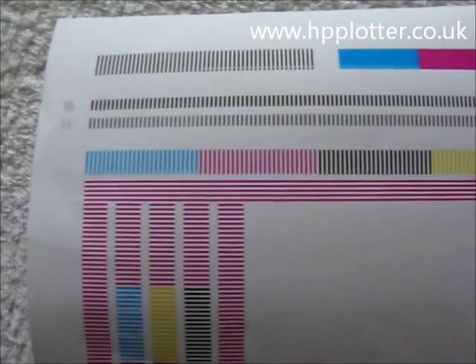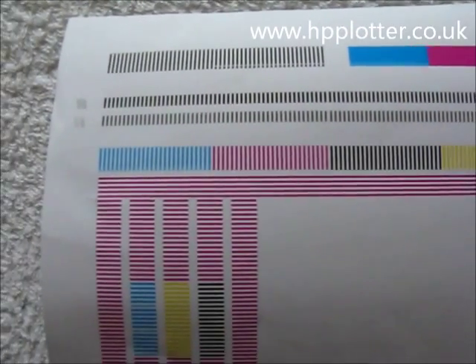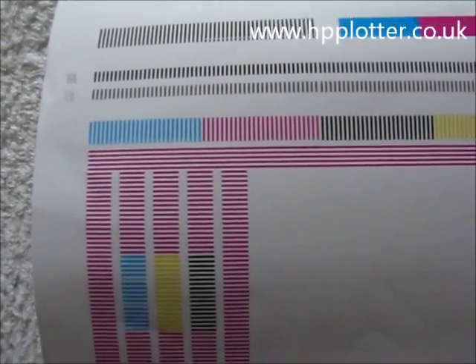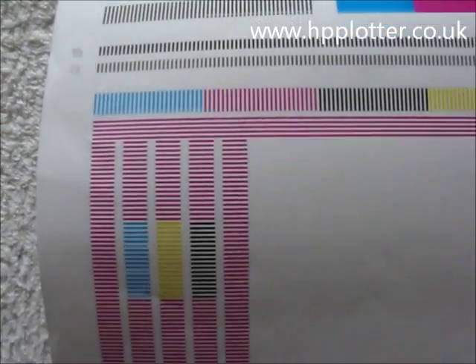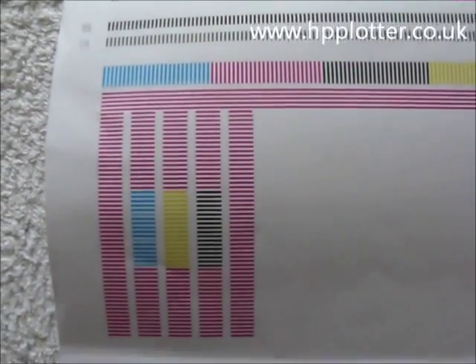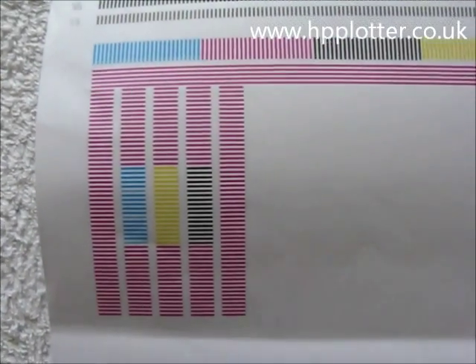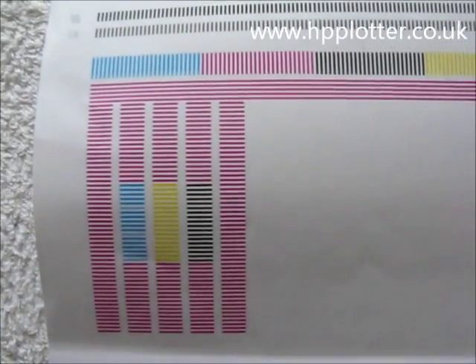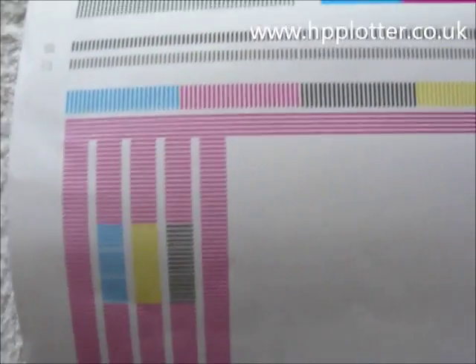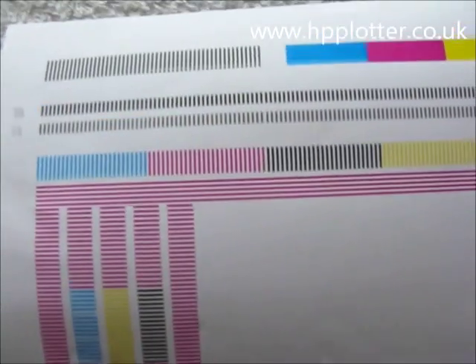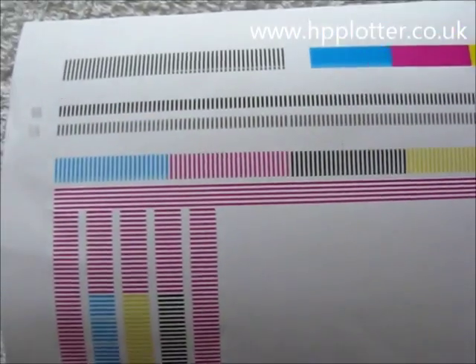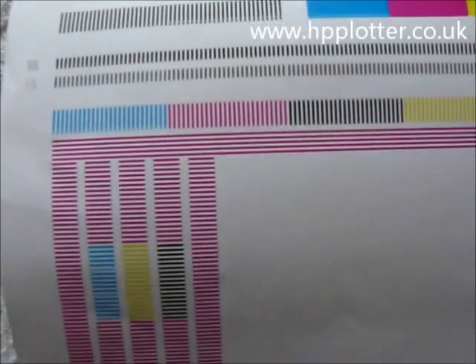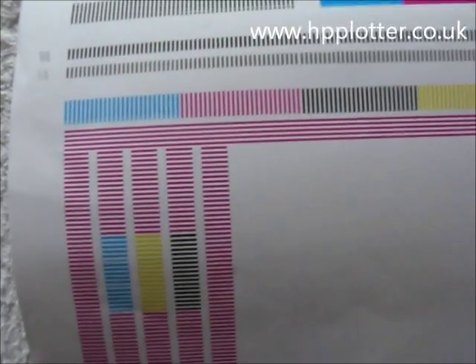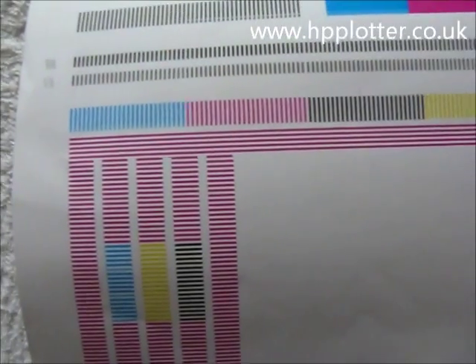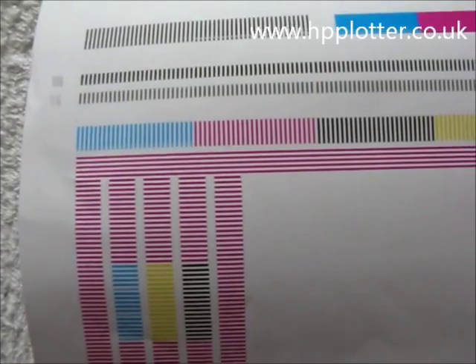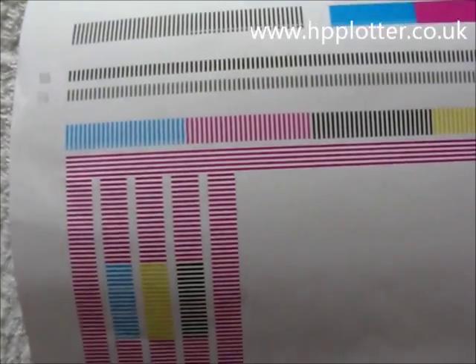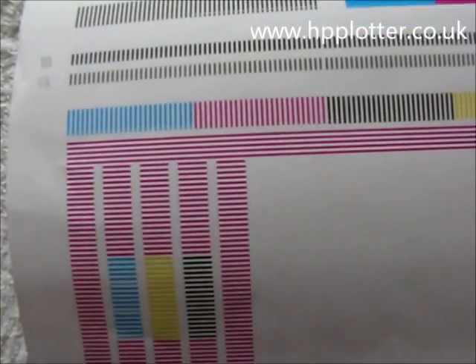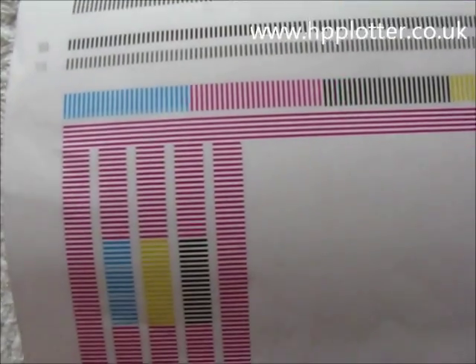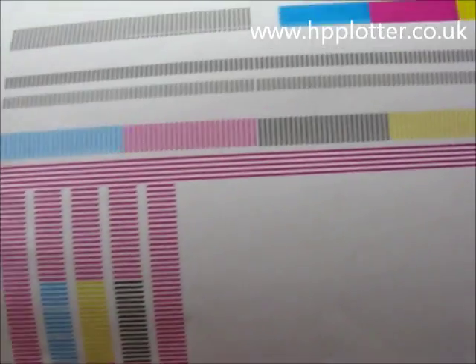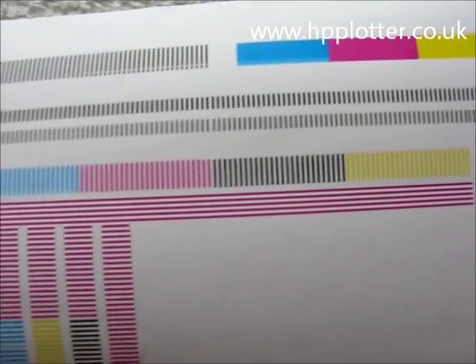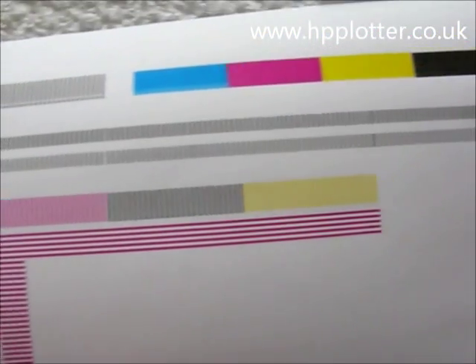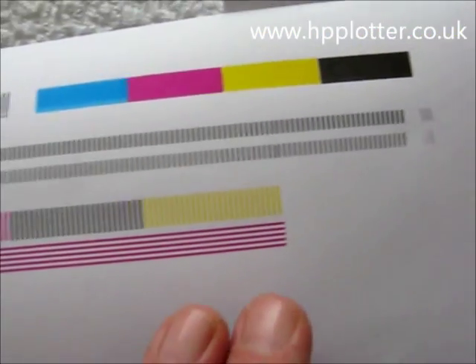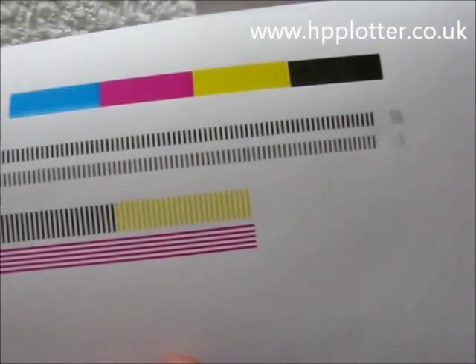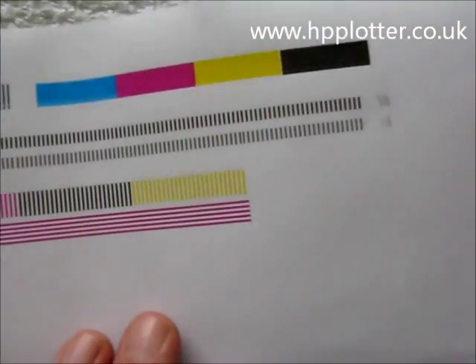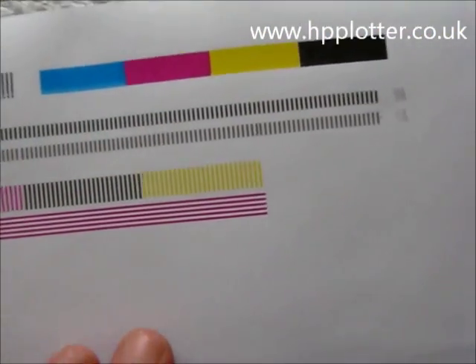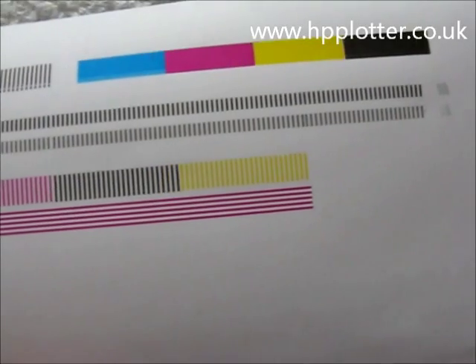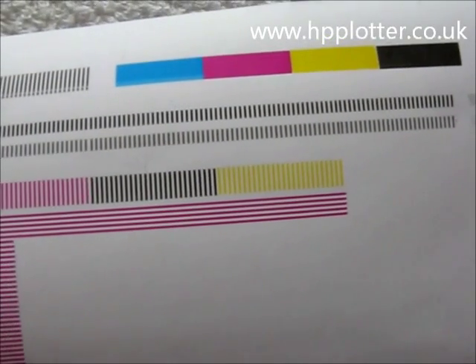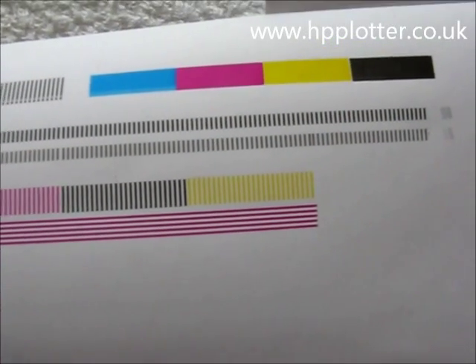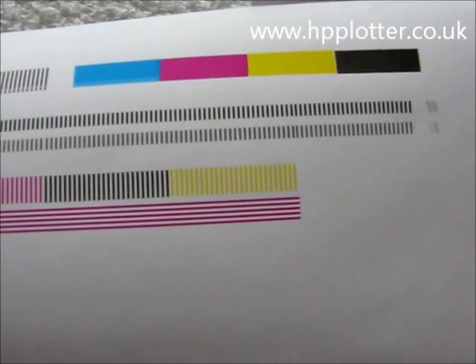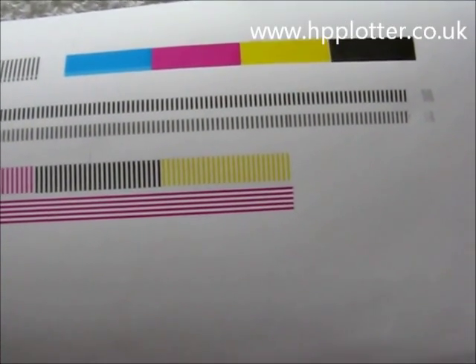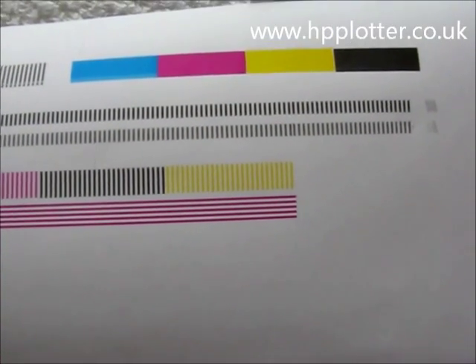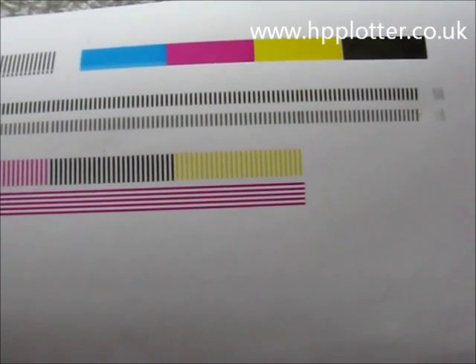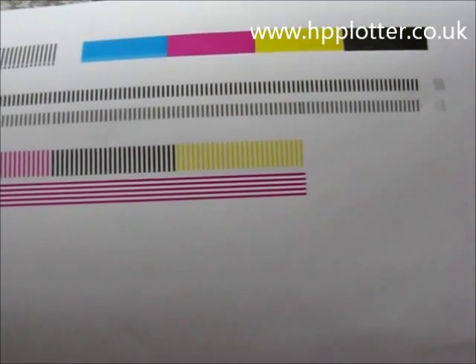If it does fail the alignment, it will tell you that on the front panel — it should be fairly apparent. You should see a lot of missing ink, or perhaps even an entire colour missing, and that will tell you which cartridge you ought to be looking at replacing.